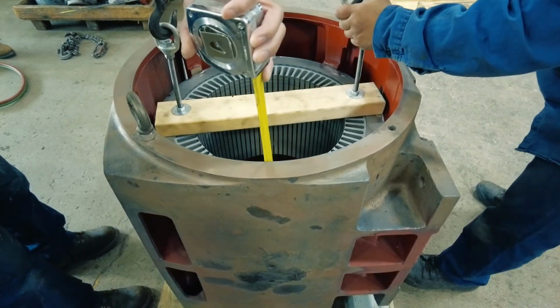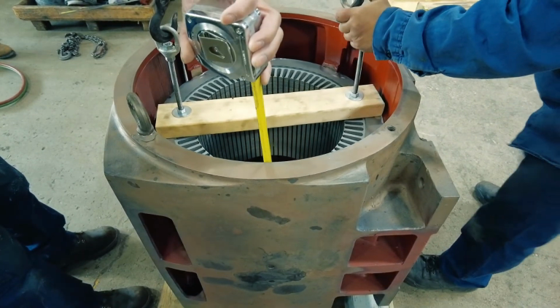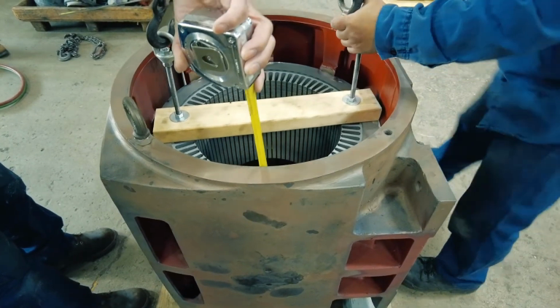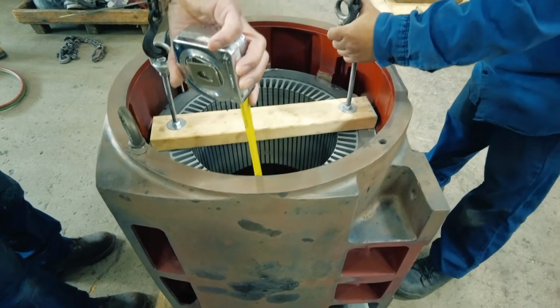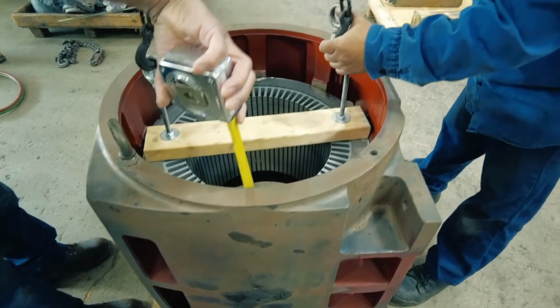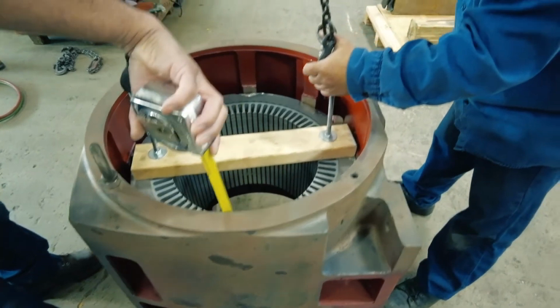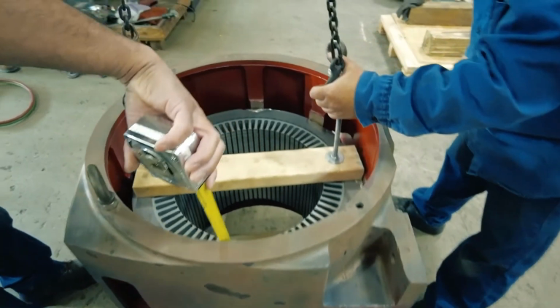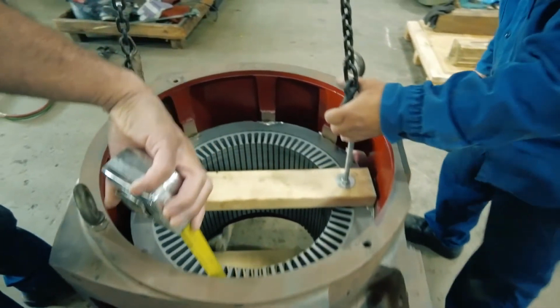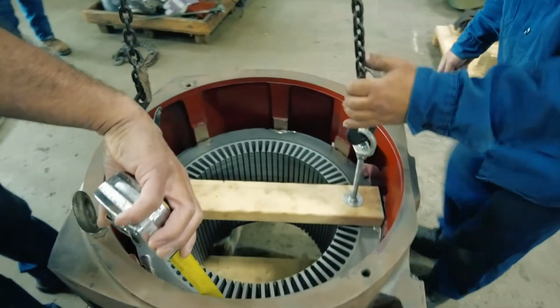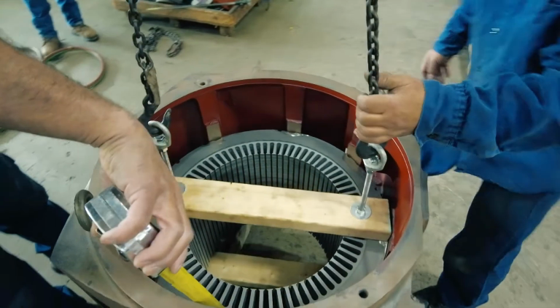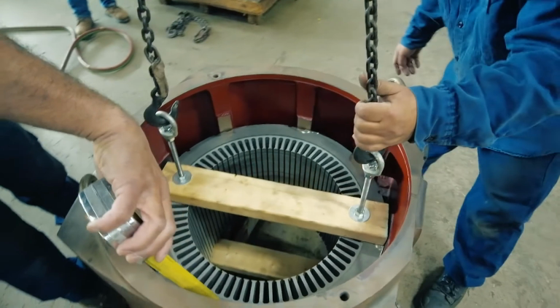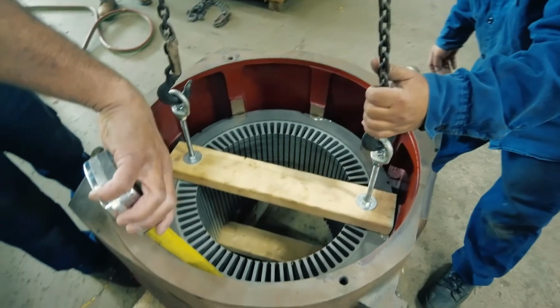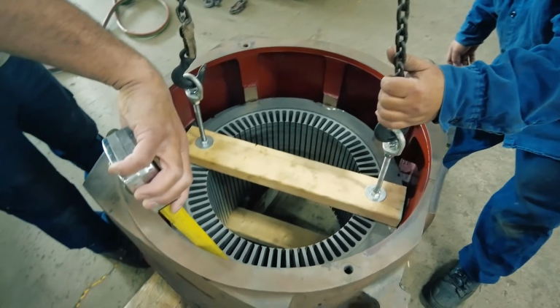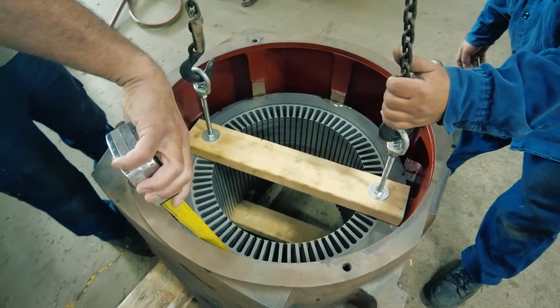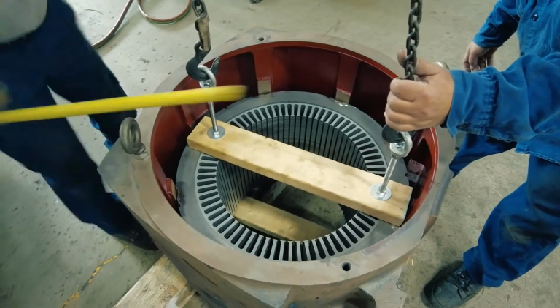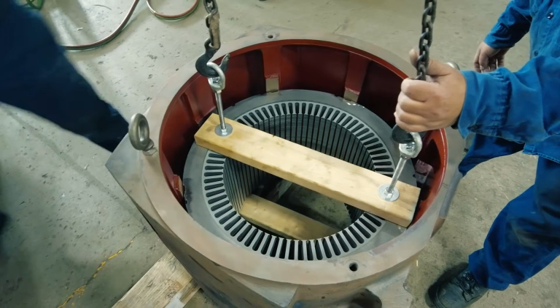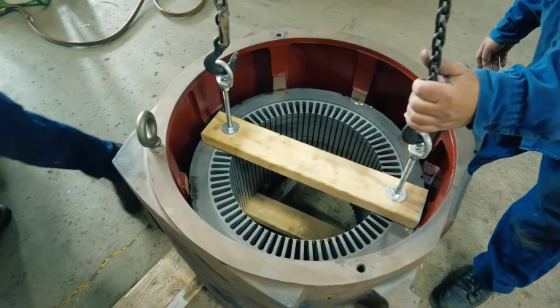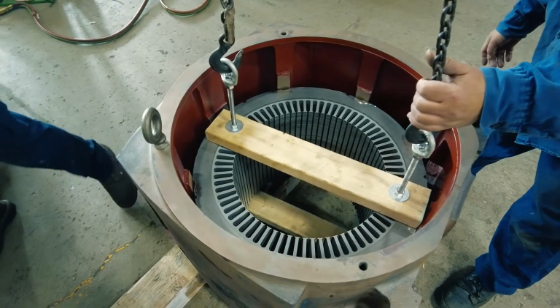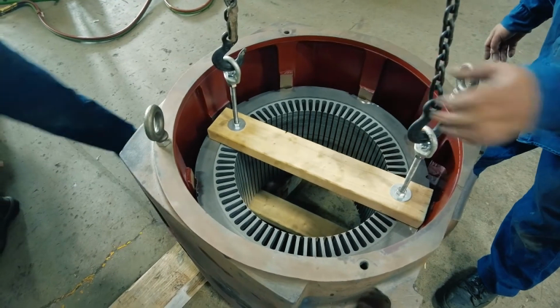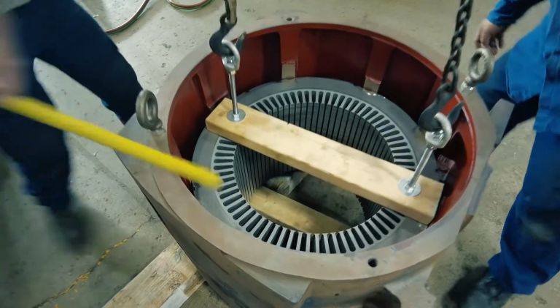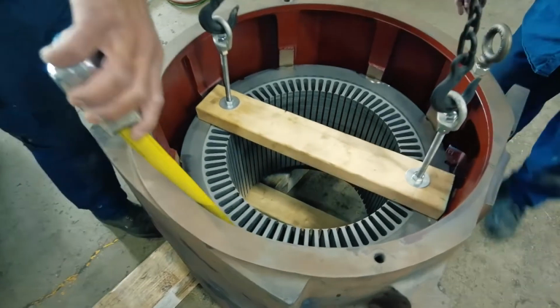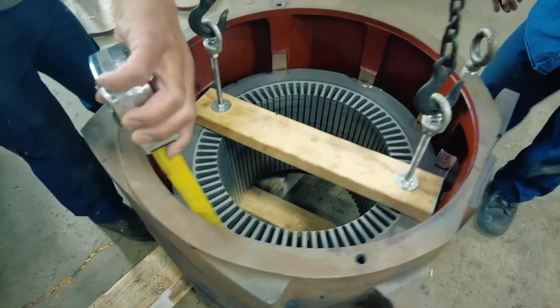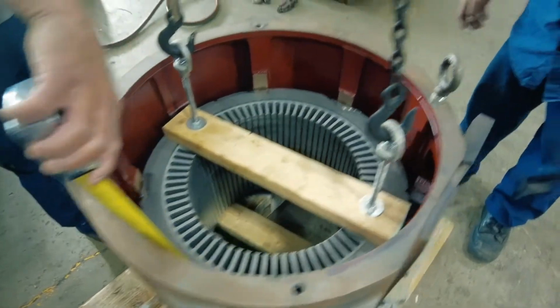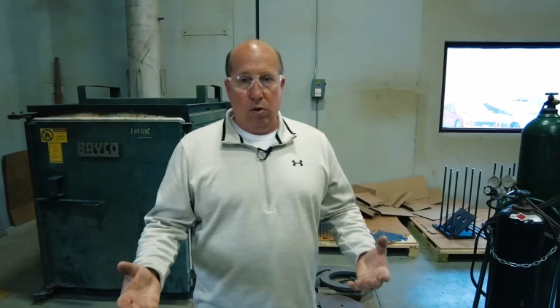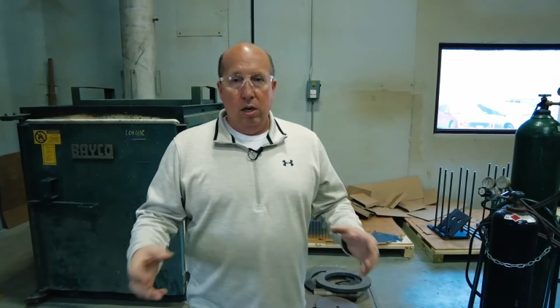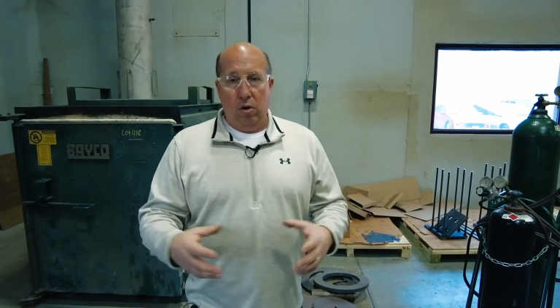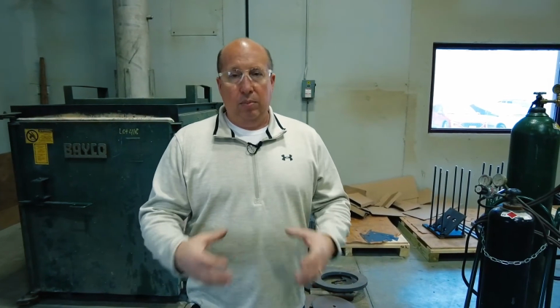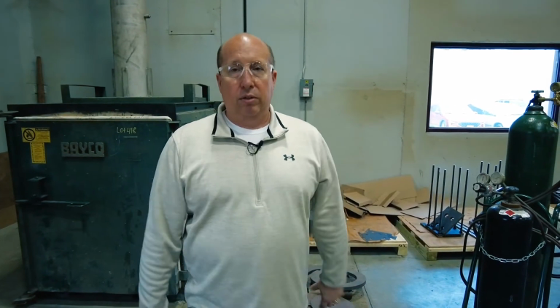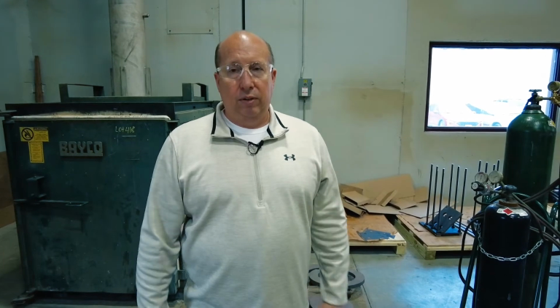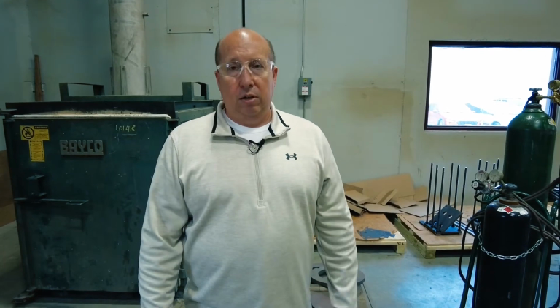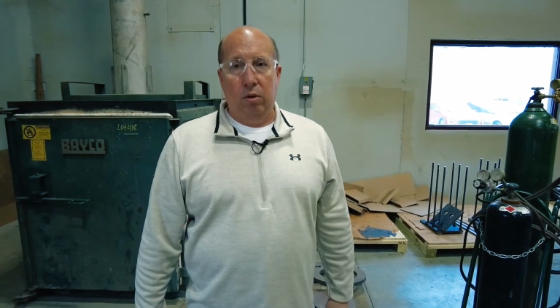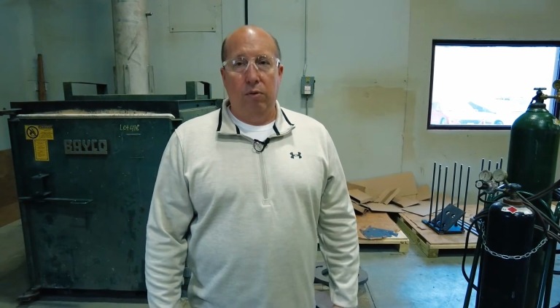There's a bit of calculations that our engineering team needs to do as far as heating up the frame and how long they need to heat it in order to get the press-fit clearance that we're looking for.